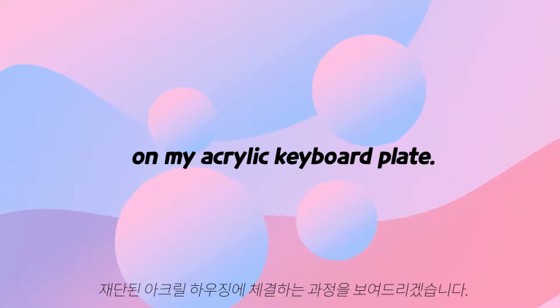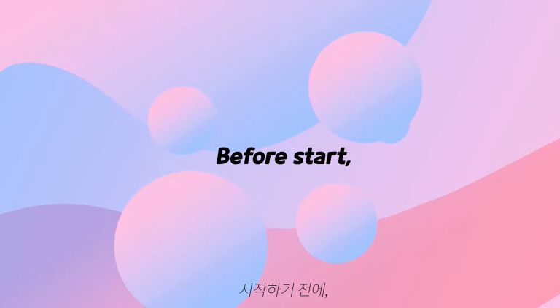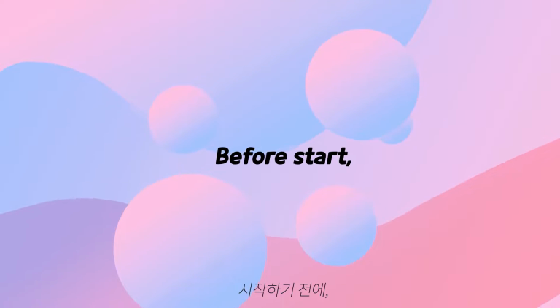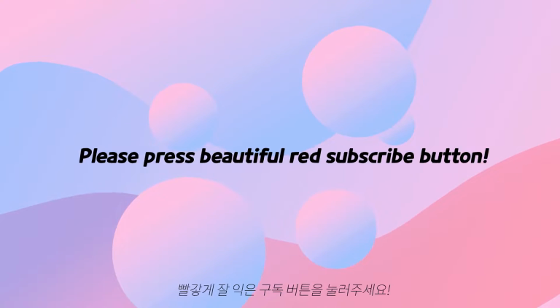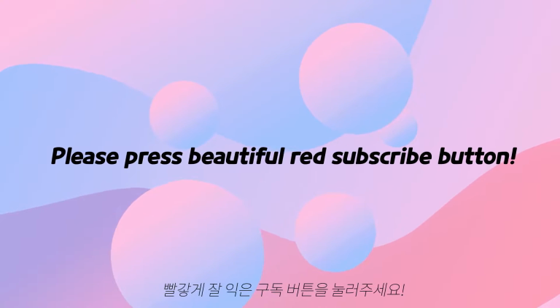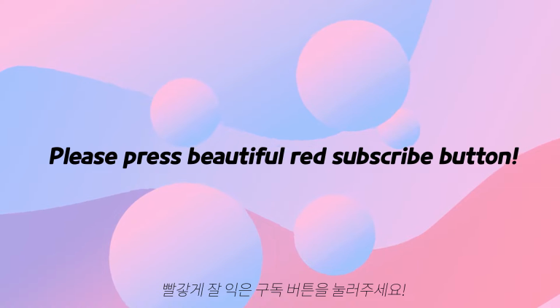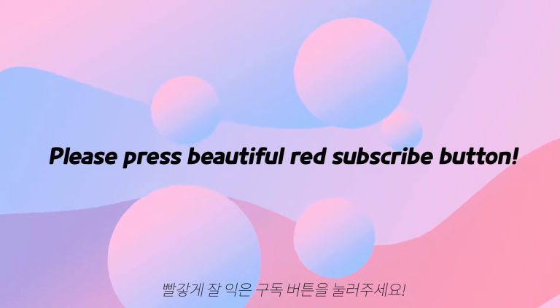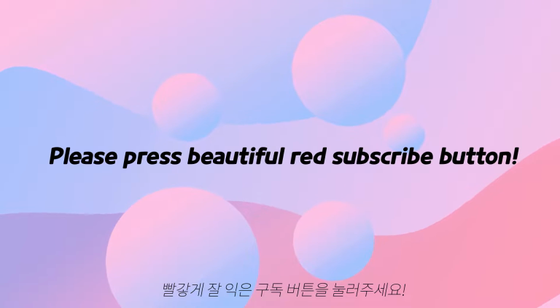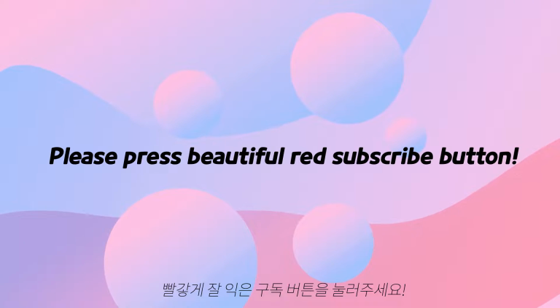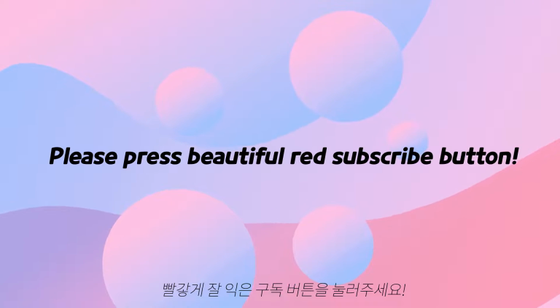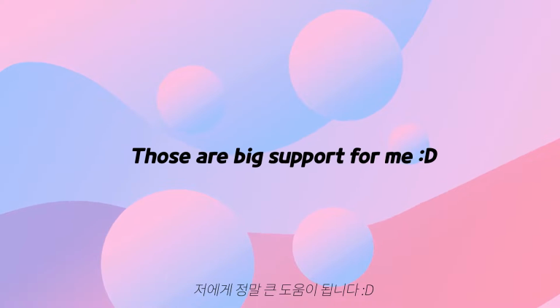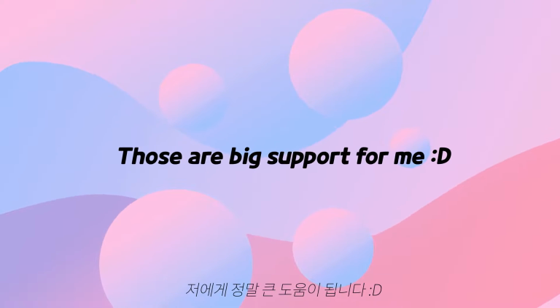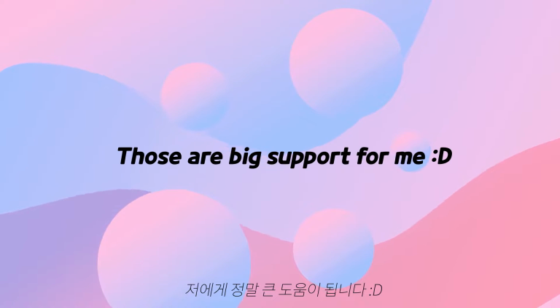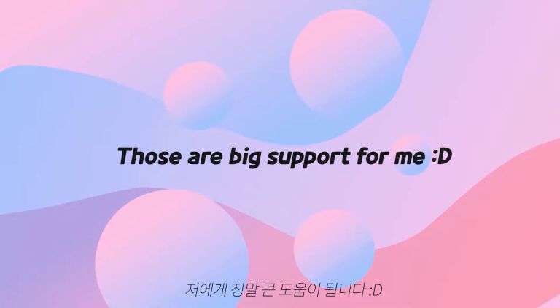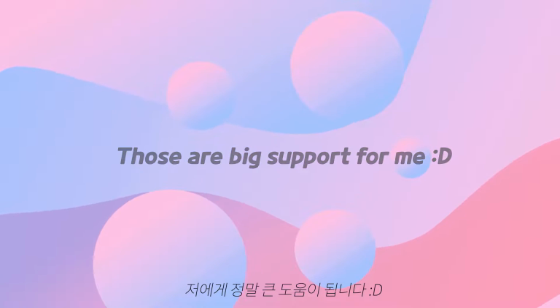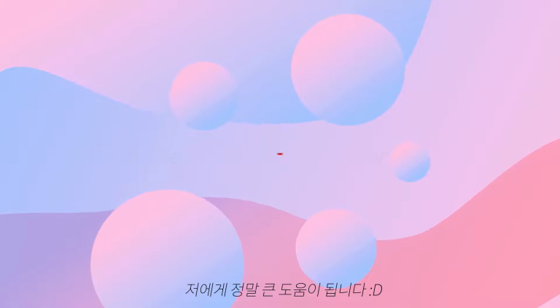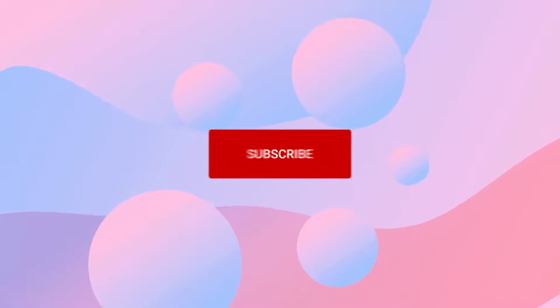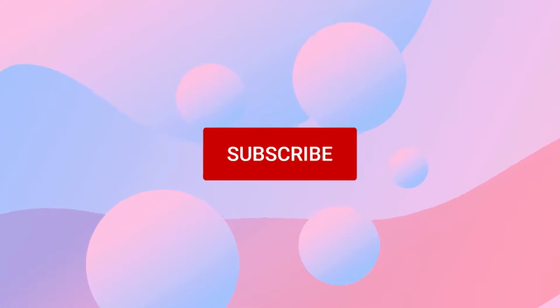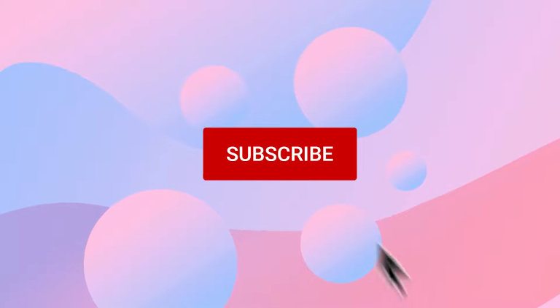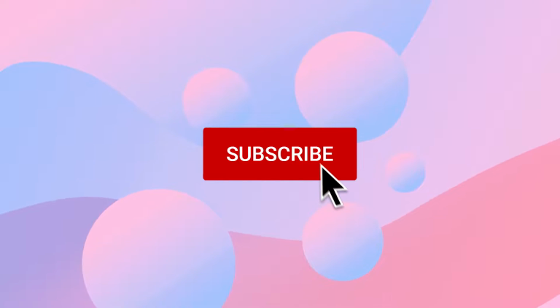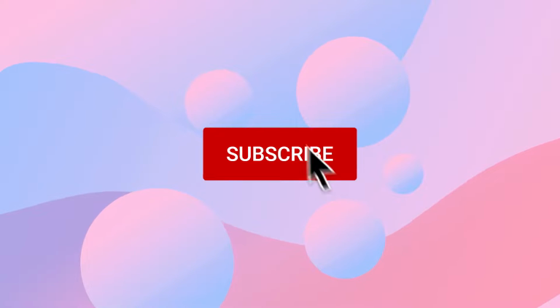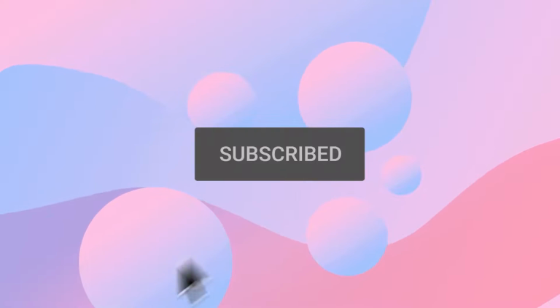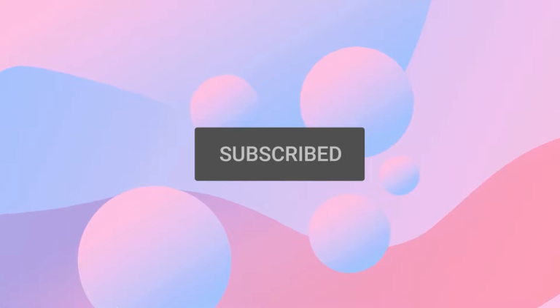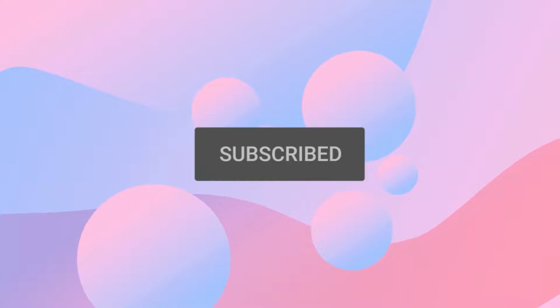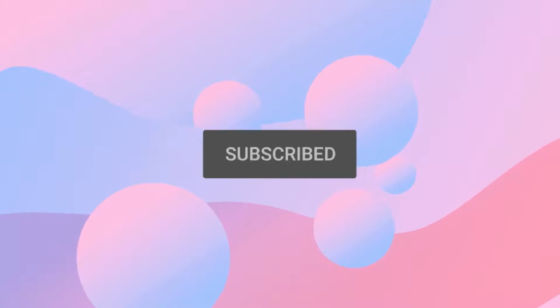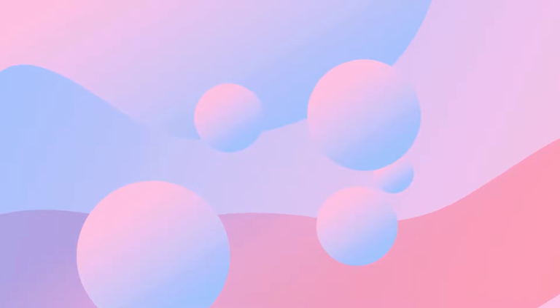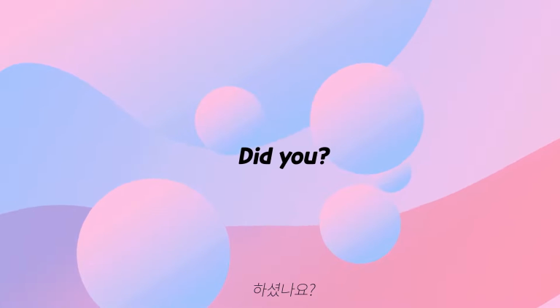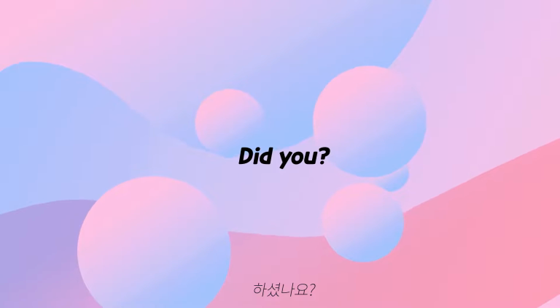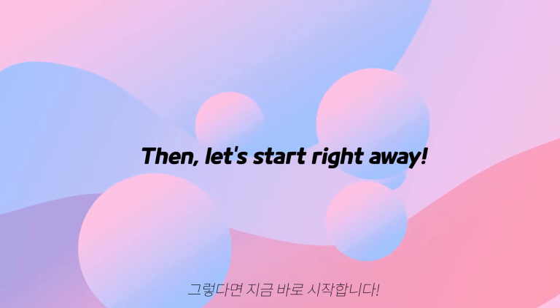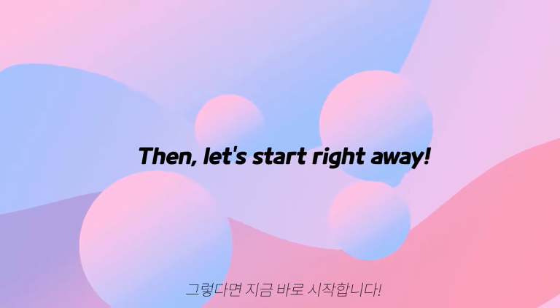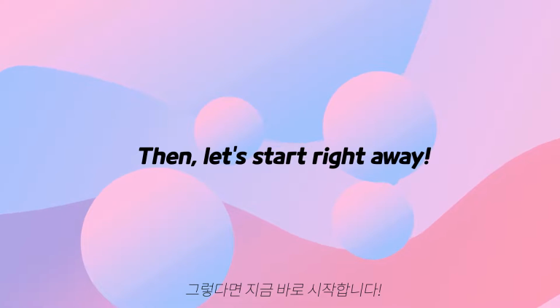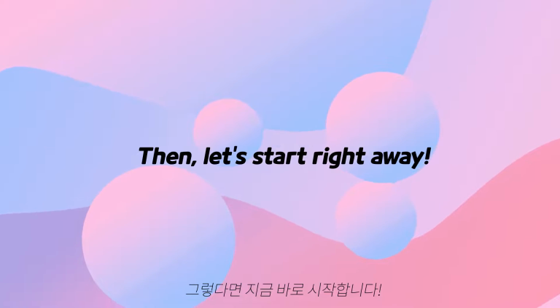Before we start, please press the beautiful red subscribe button. That's a big support for me. Then let's start right away.